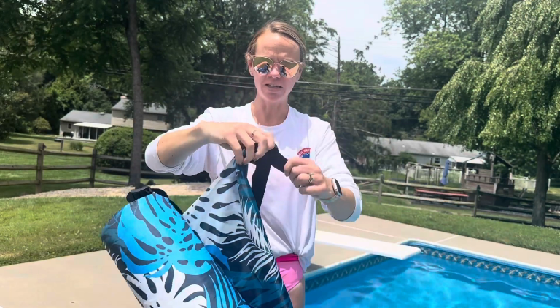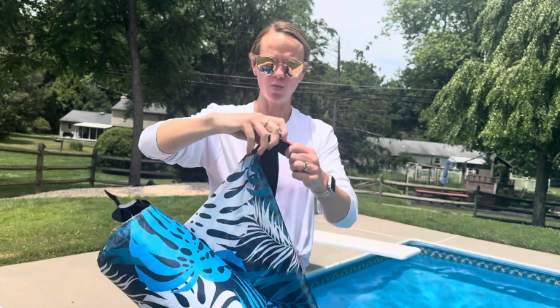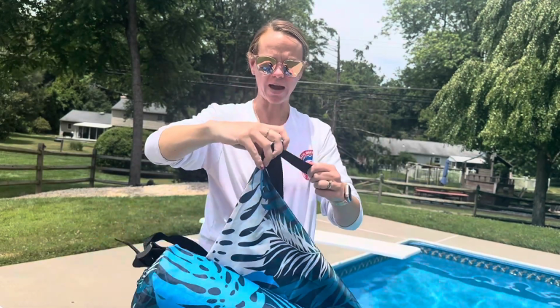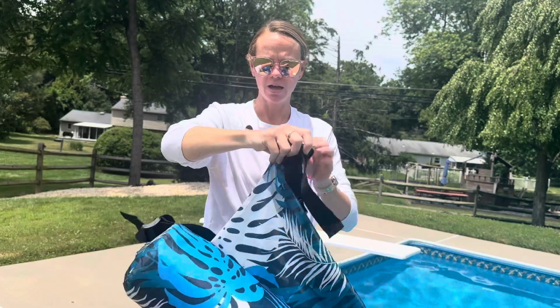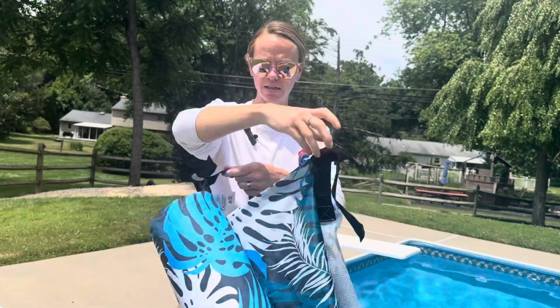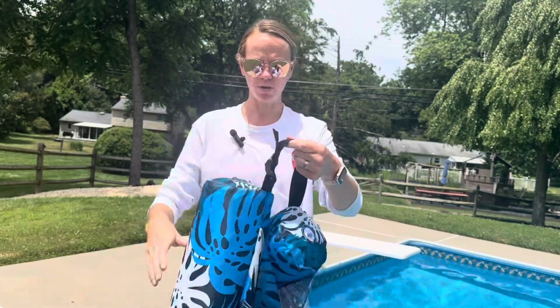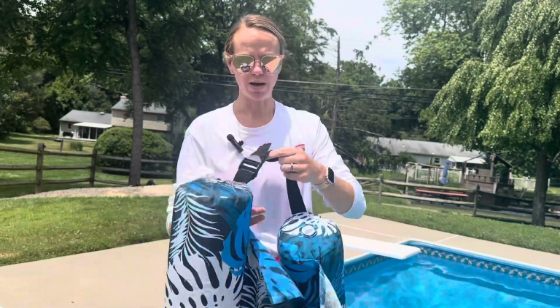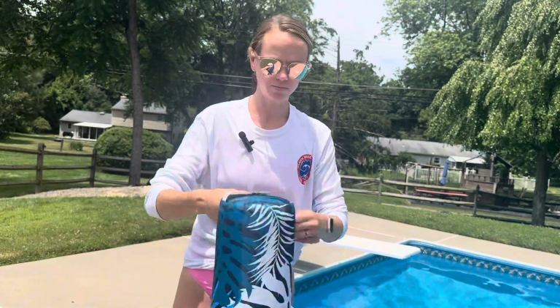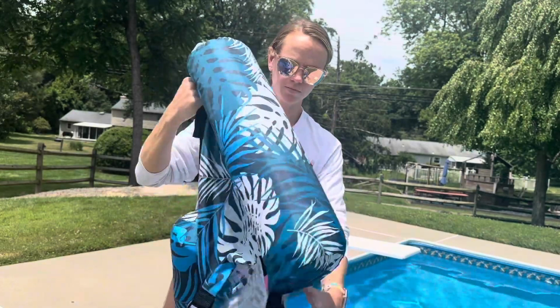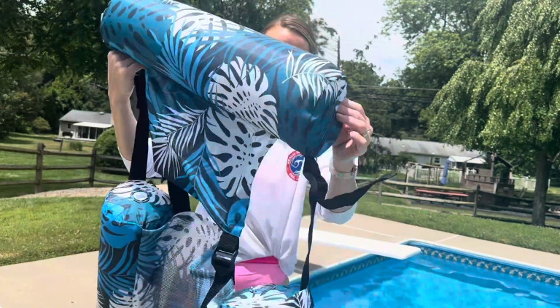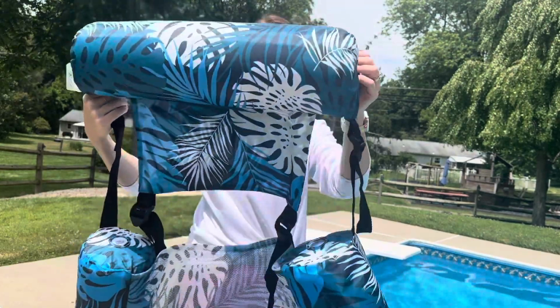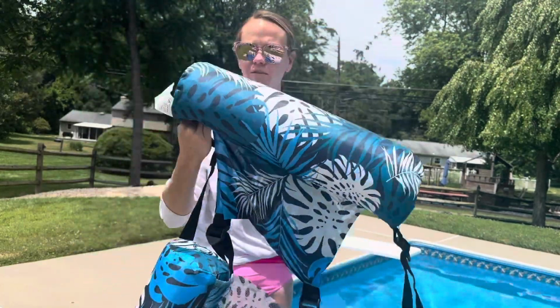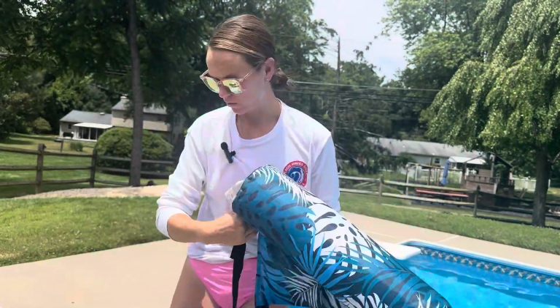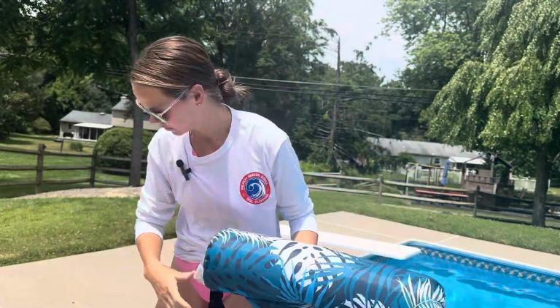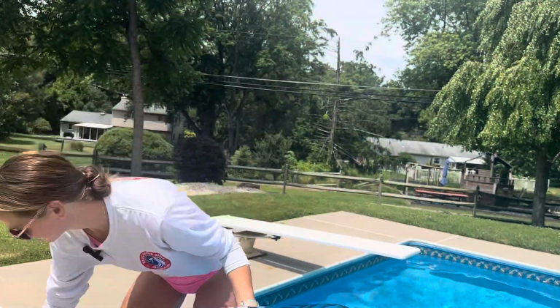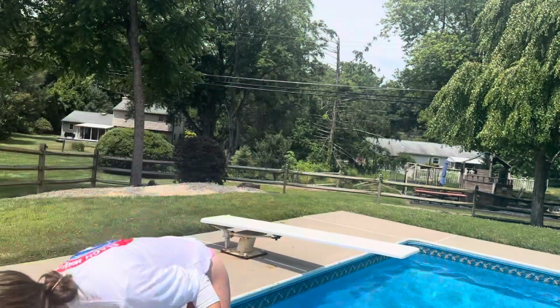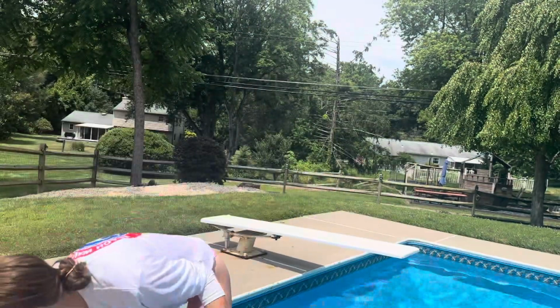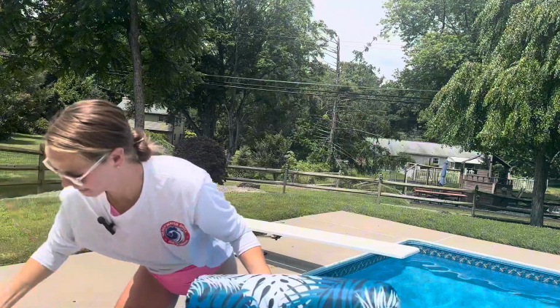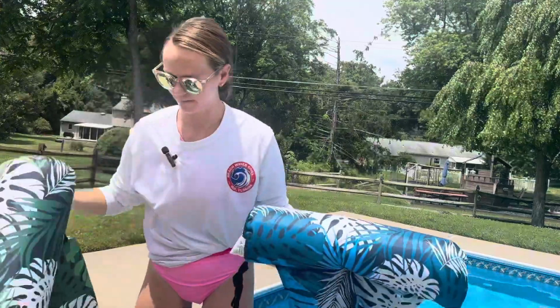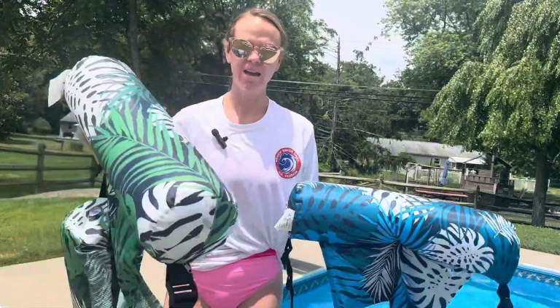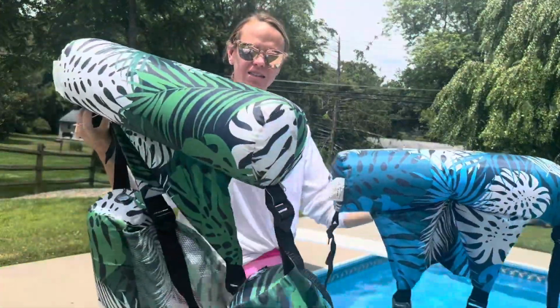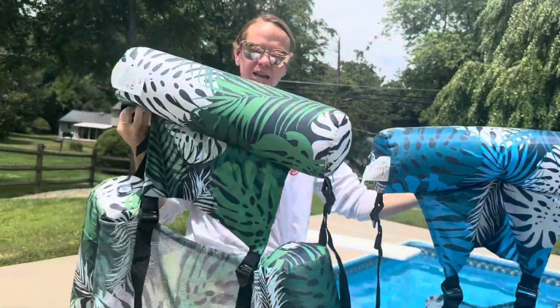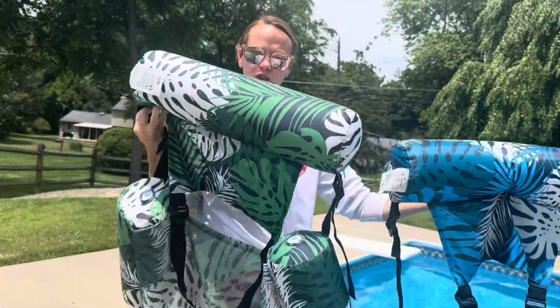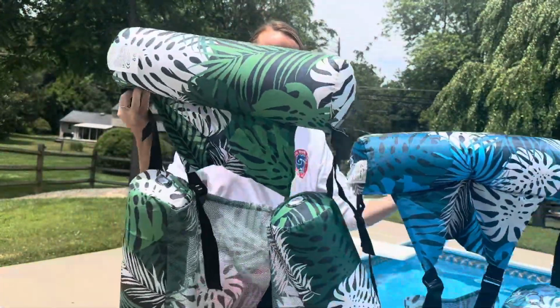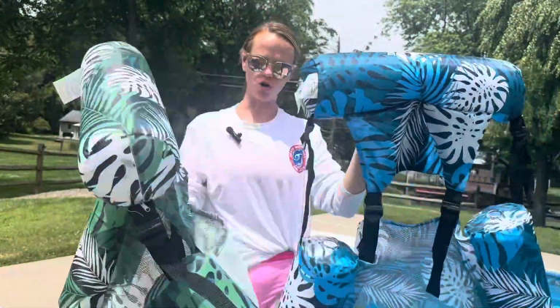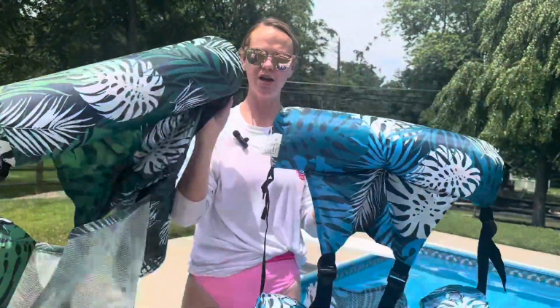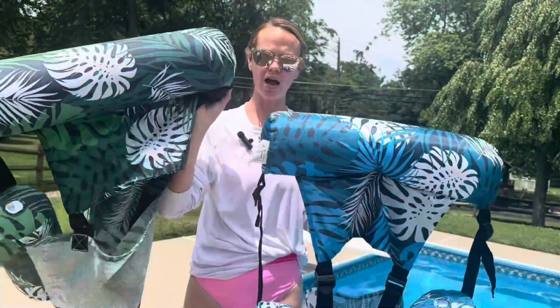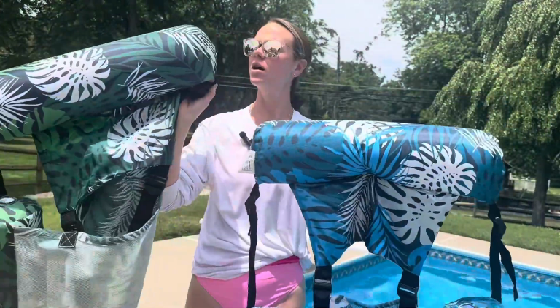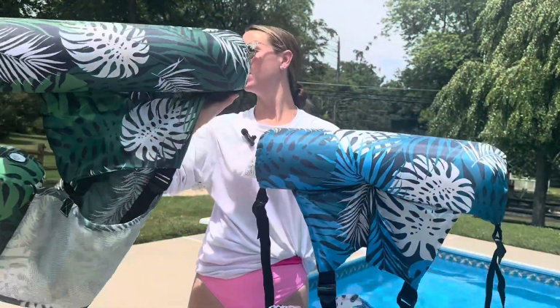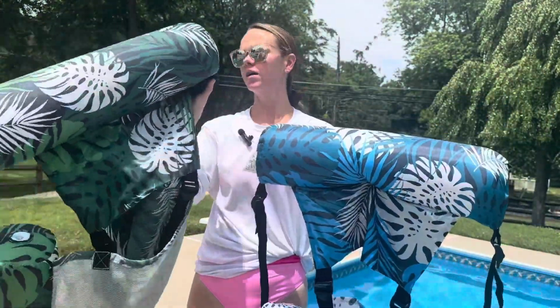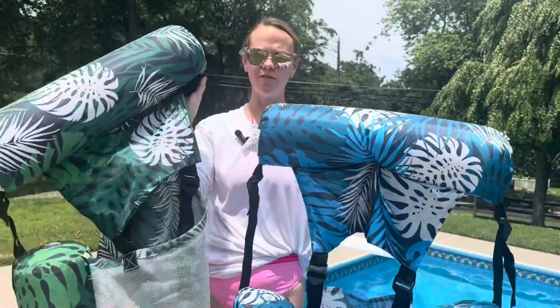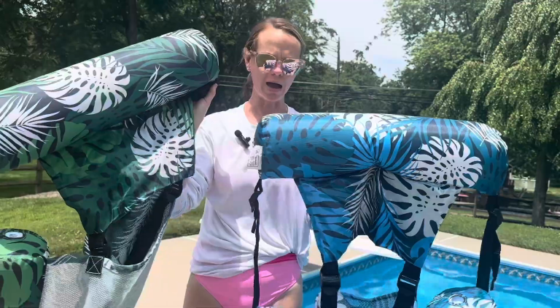This is a two-pack. This is the blue one, and I also have a green one with a nice tropical leaf pattern.